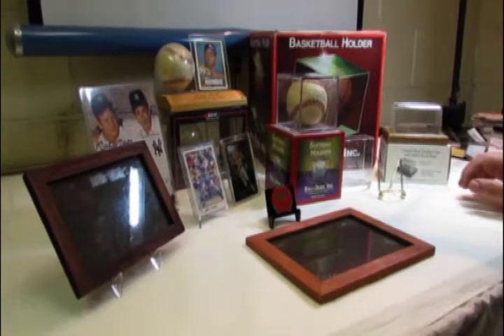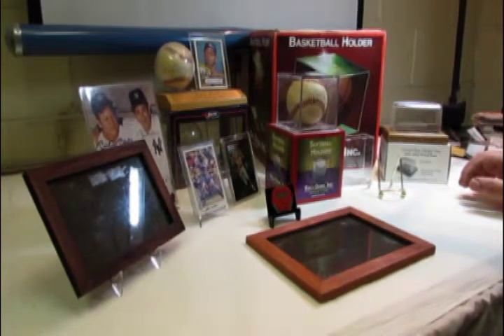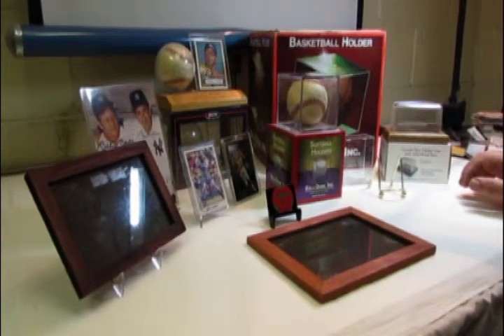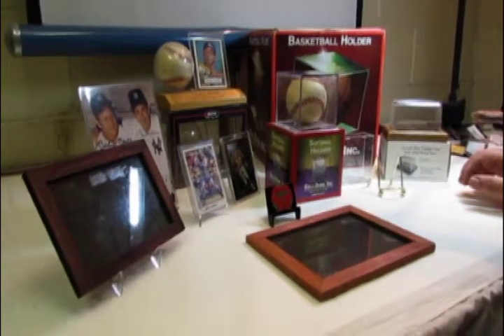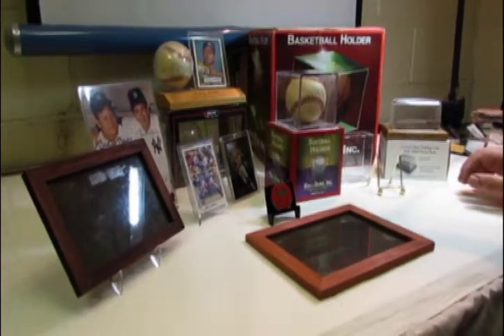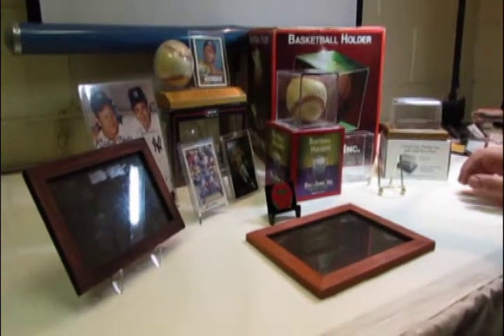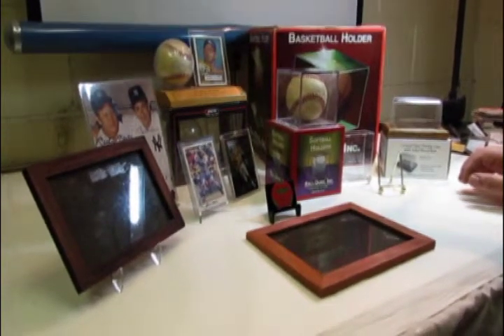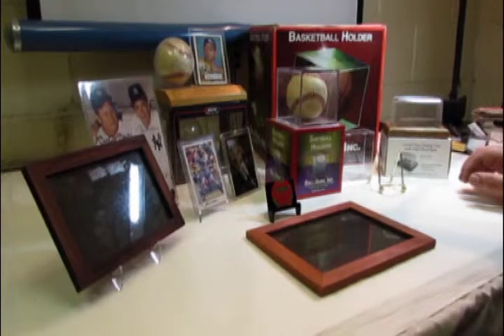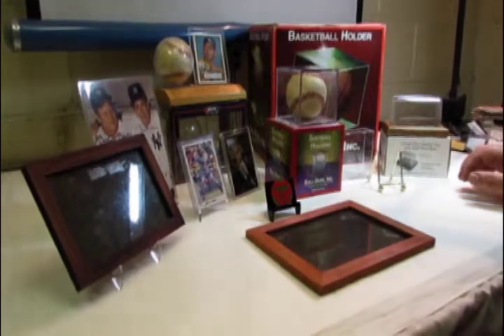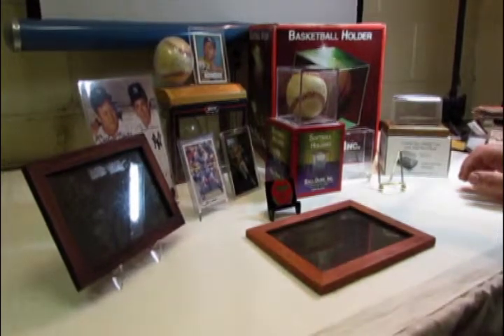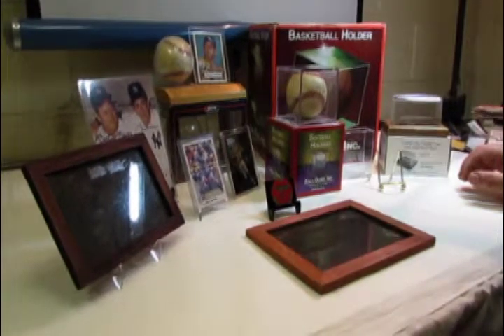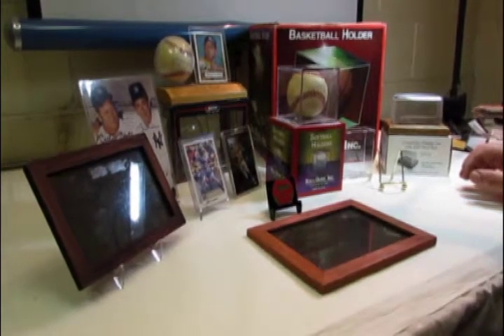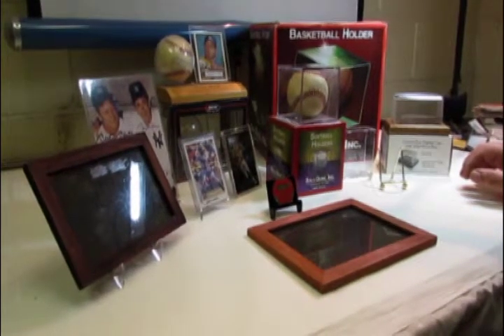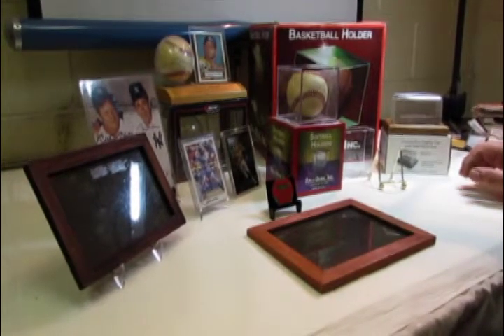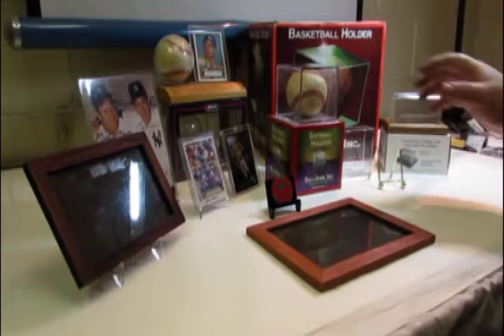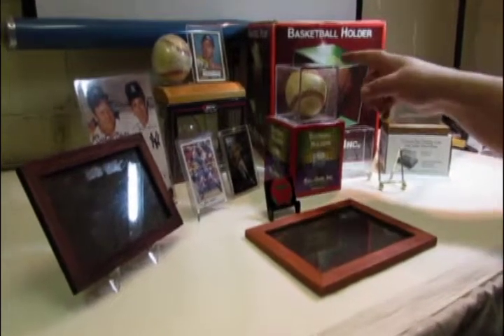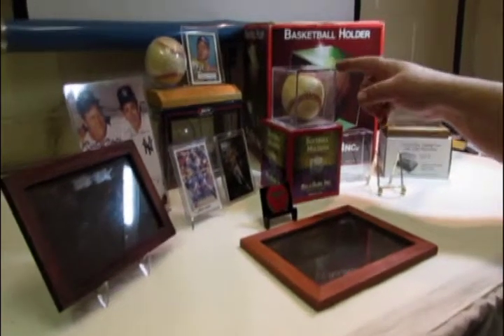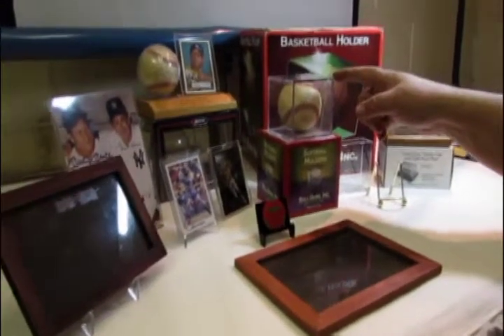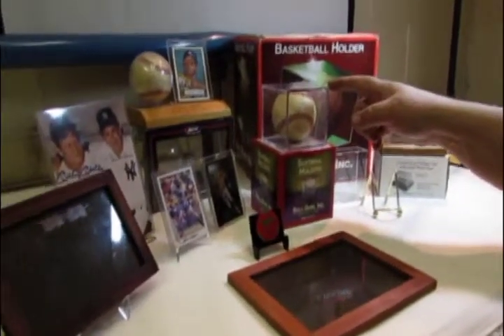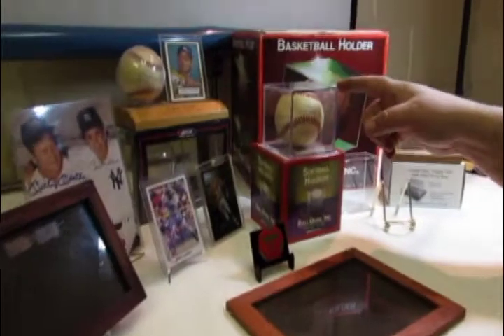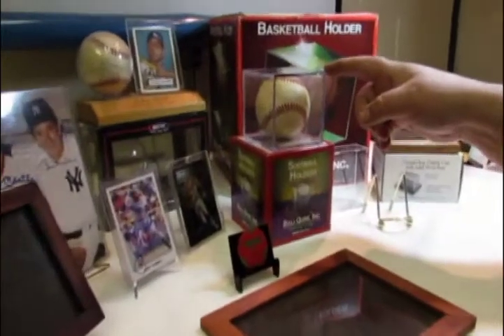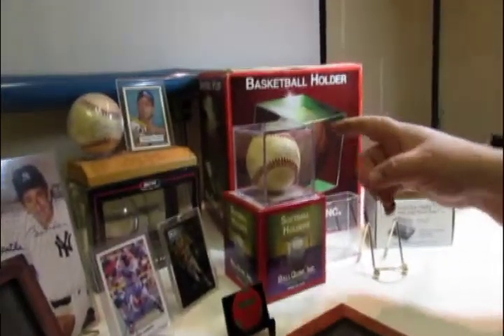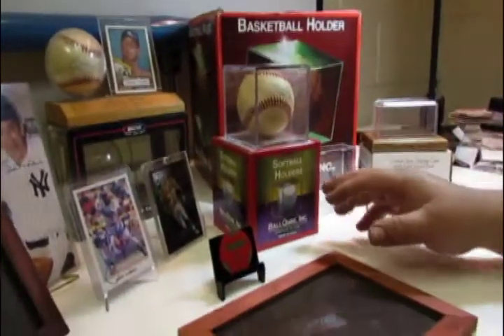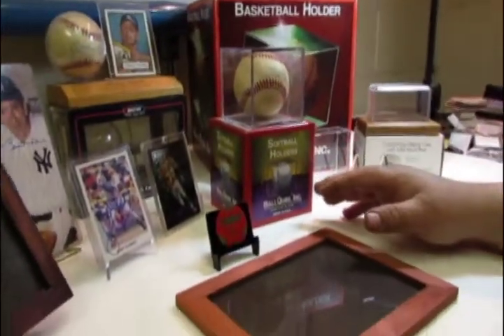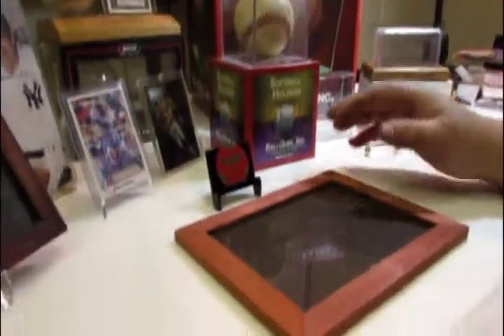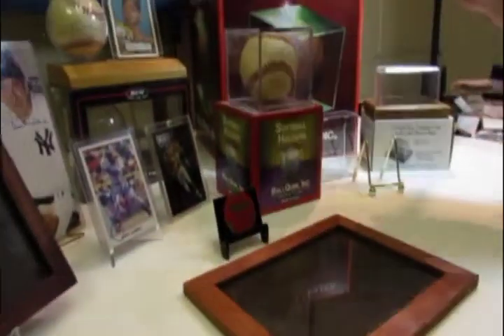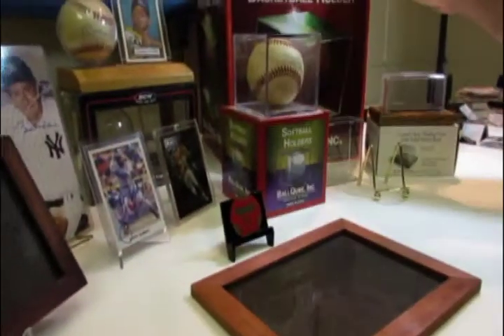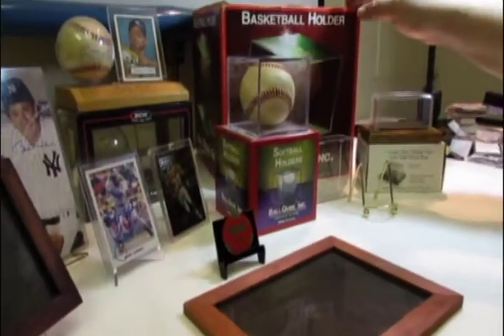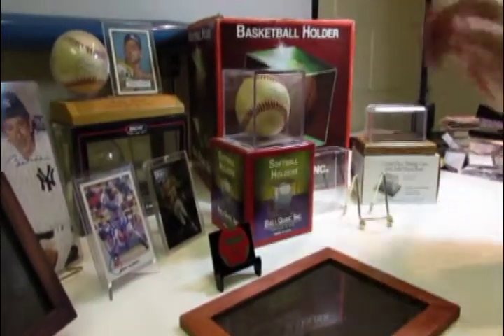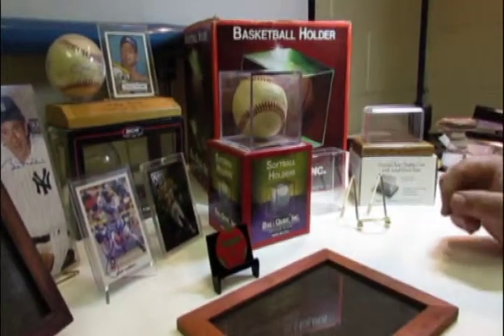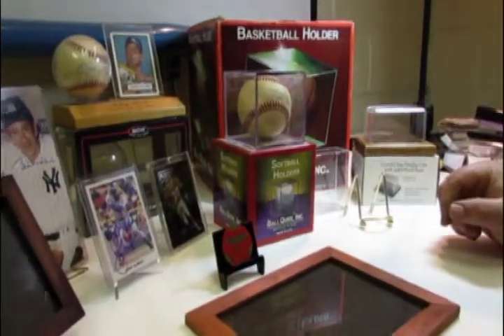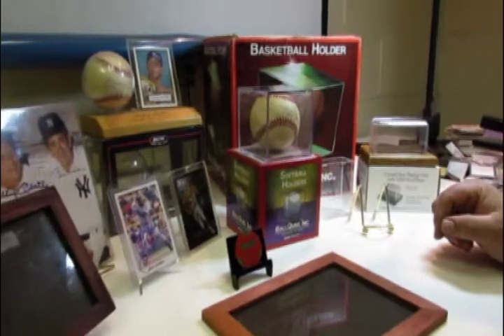The types of holders are in most cases acrylic — like a square baseball card holder, softball holders, basketball holders. They're made of acrylic plastics.